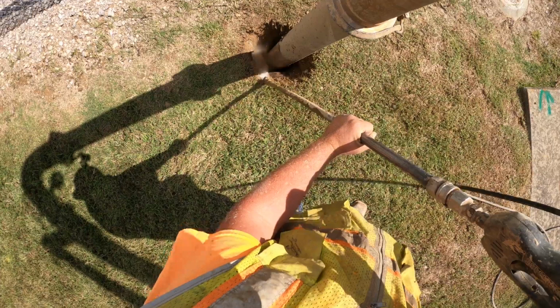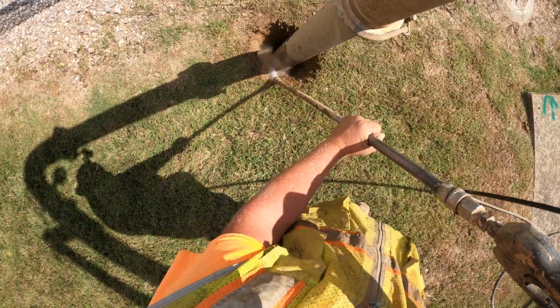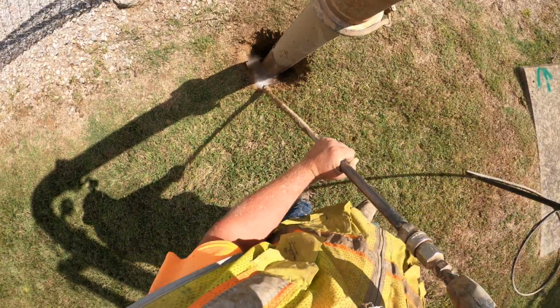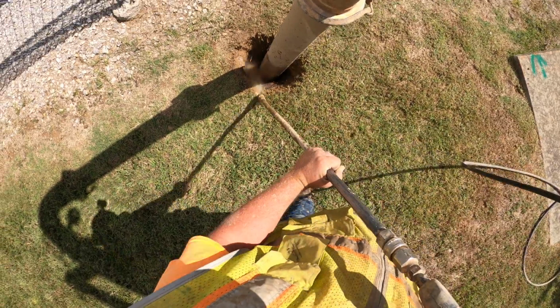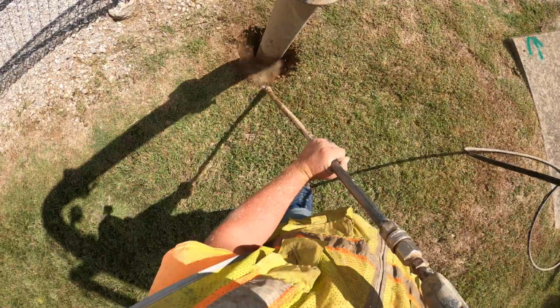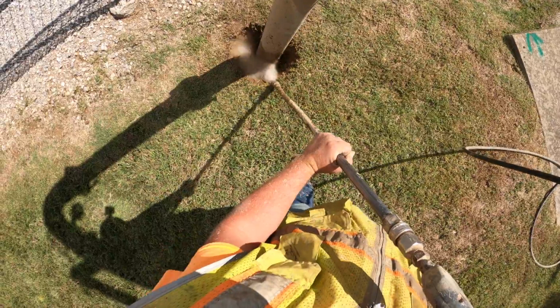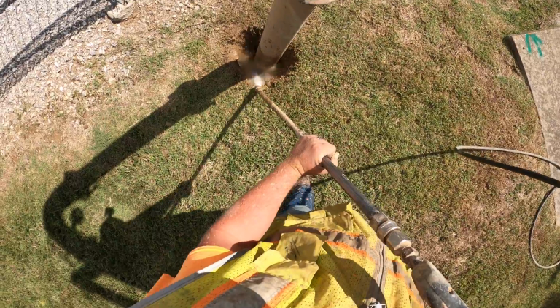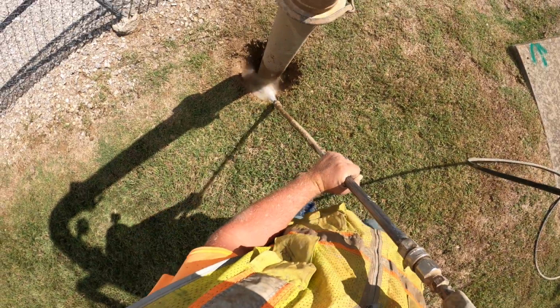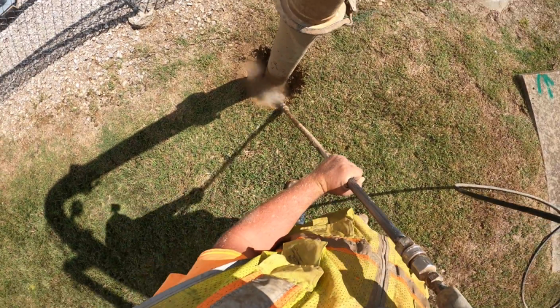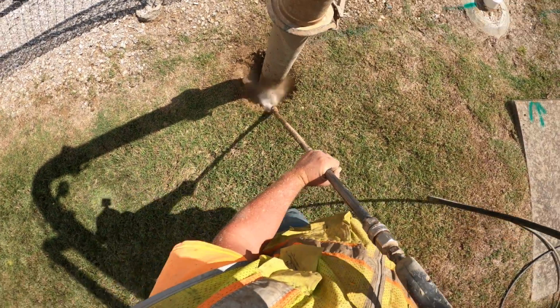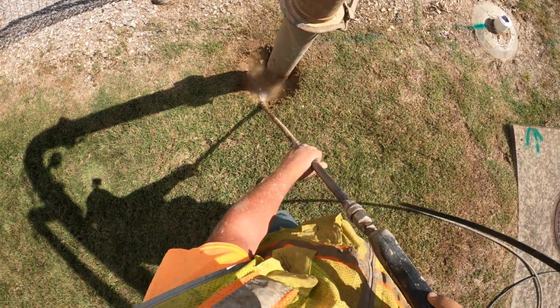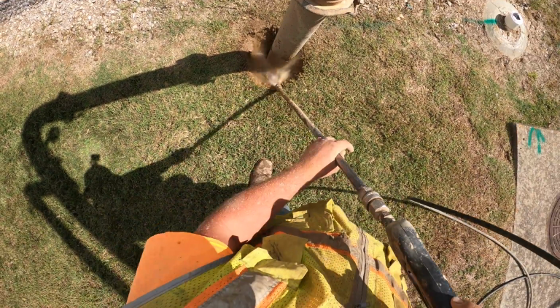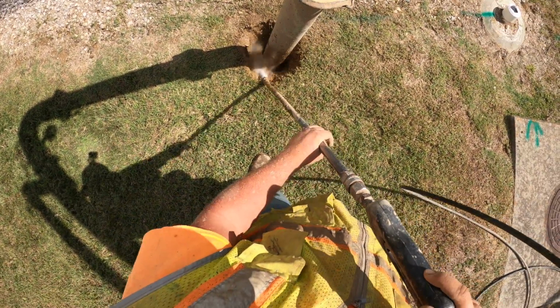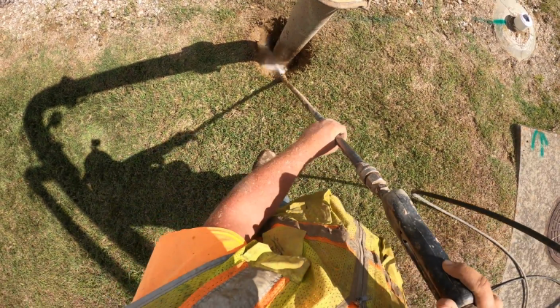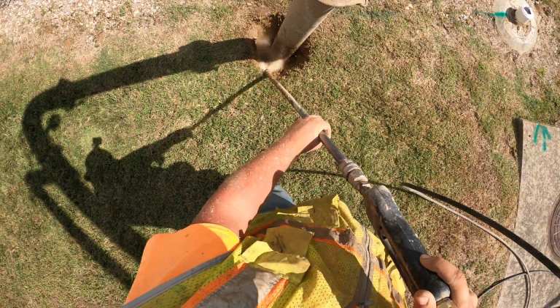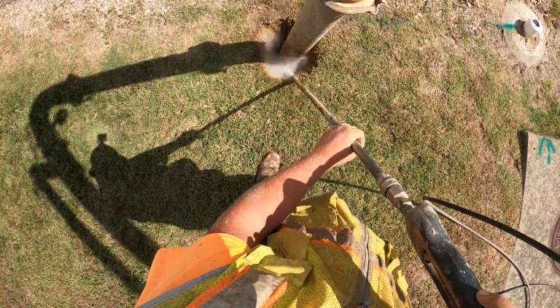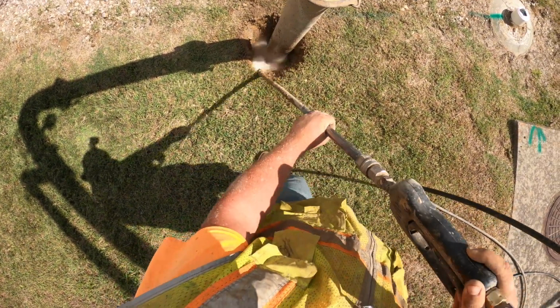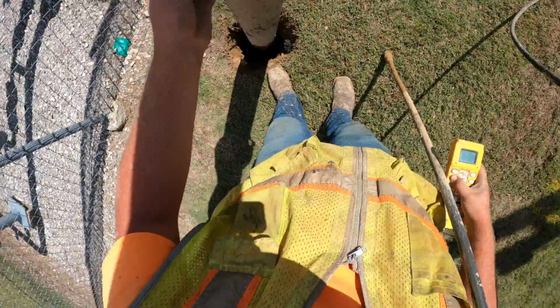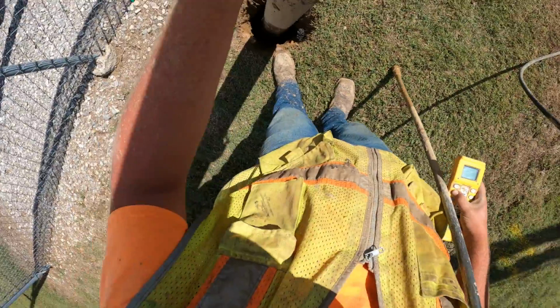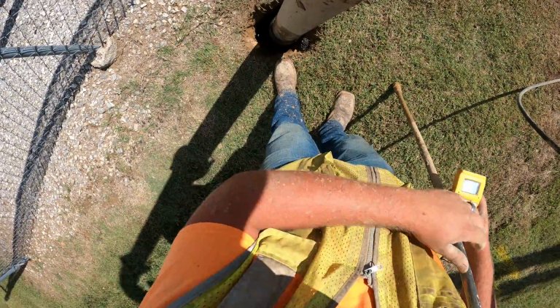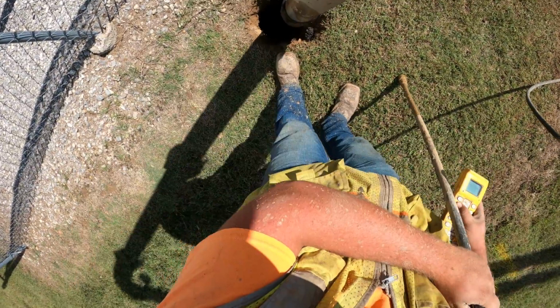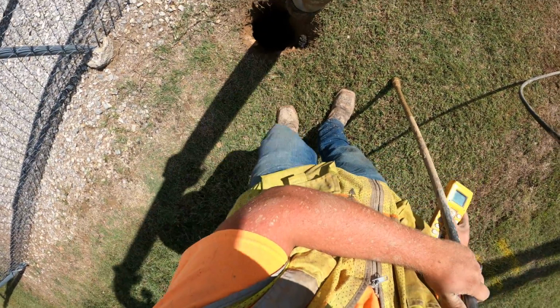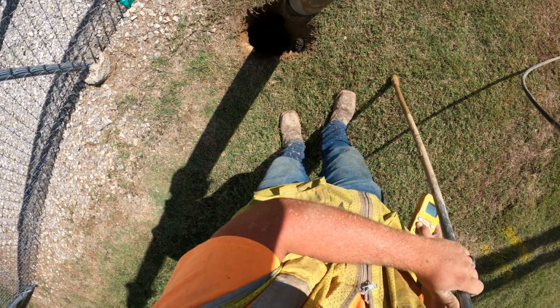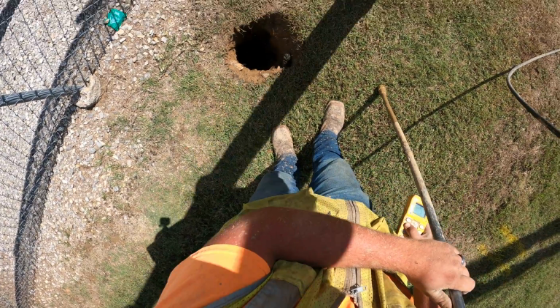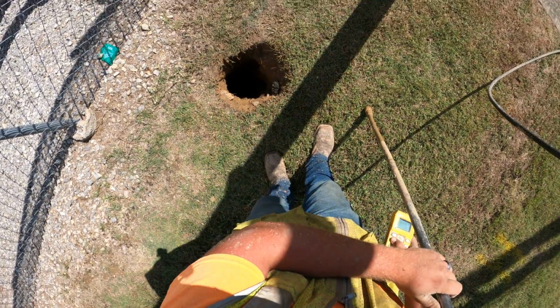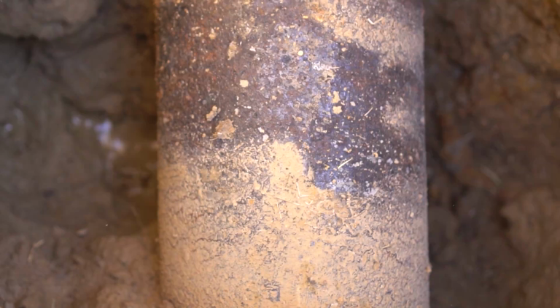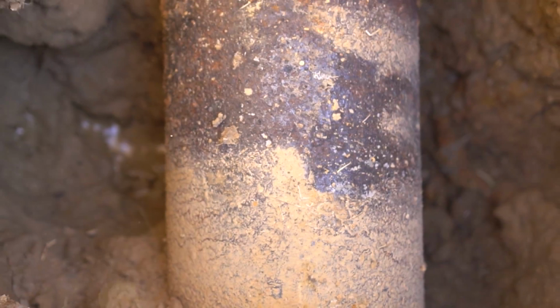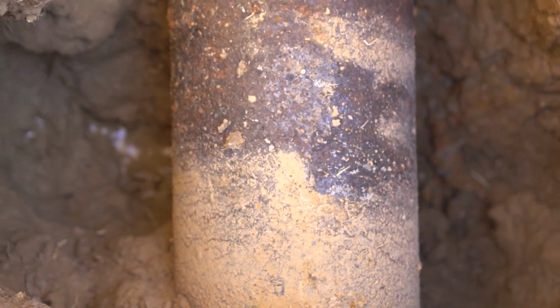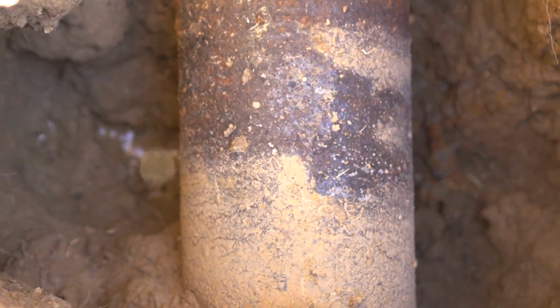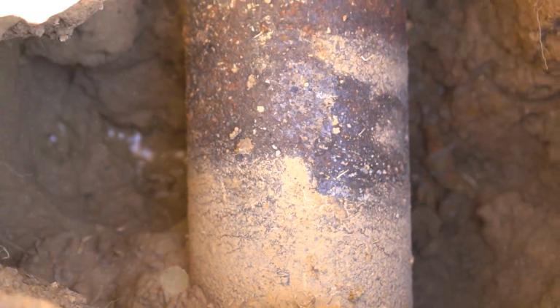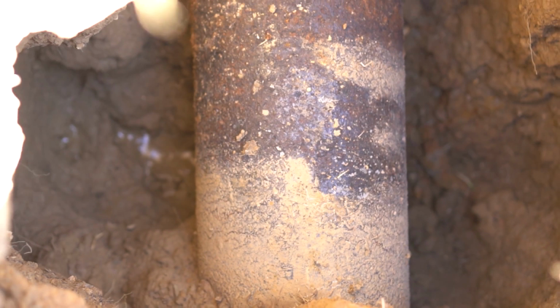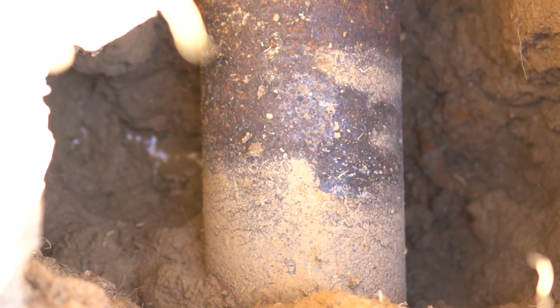Right here, we were looking for a six-inch high-pressure gas line and within five minutes, I was able to find this efficiently and with a smaller footprint than a conventional heavy machine.